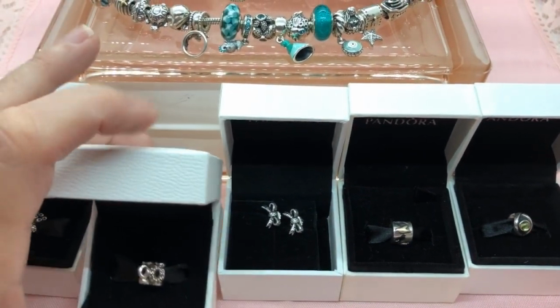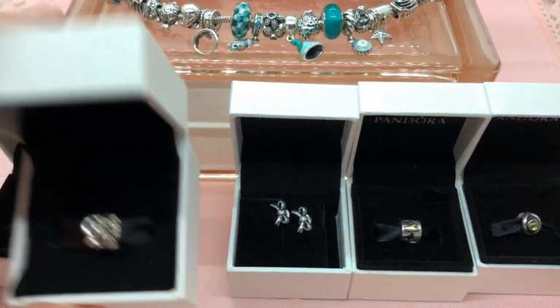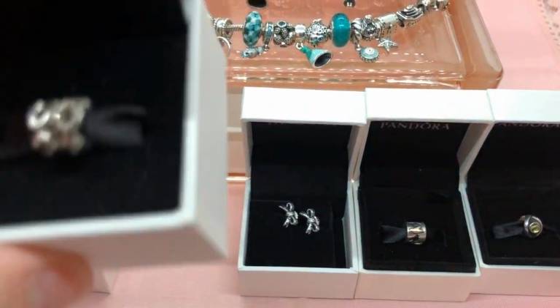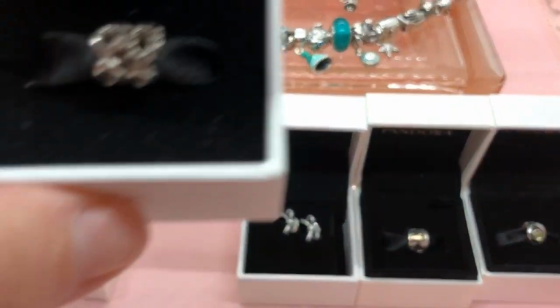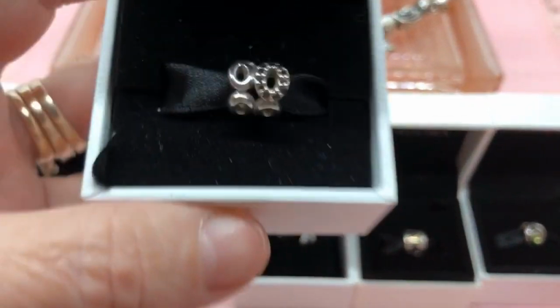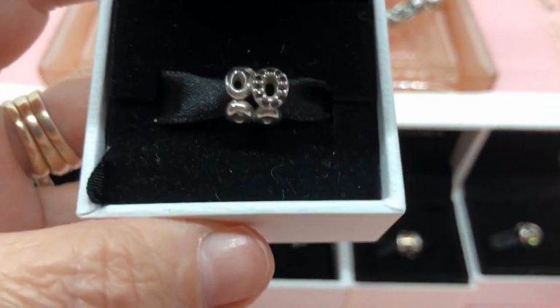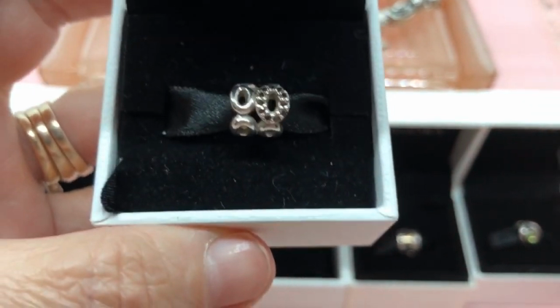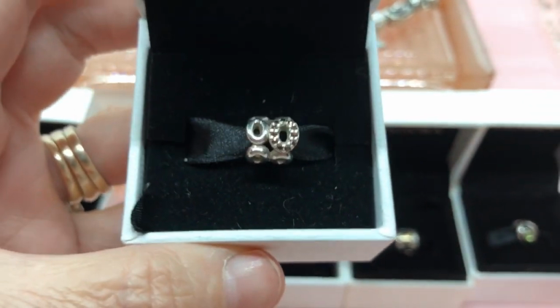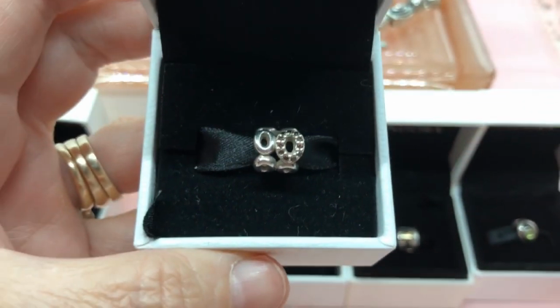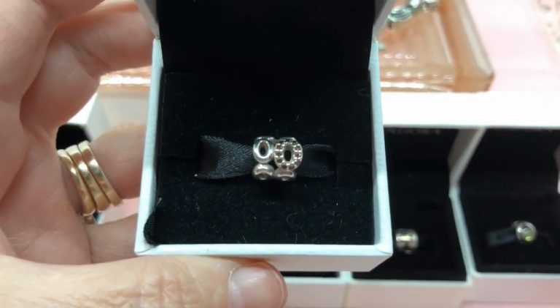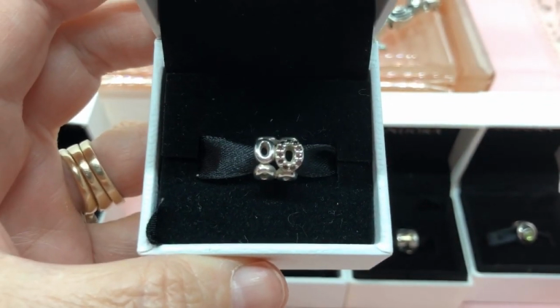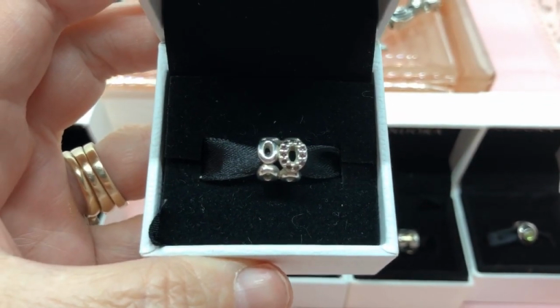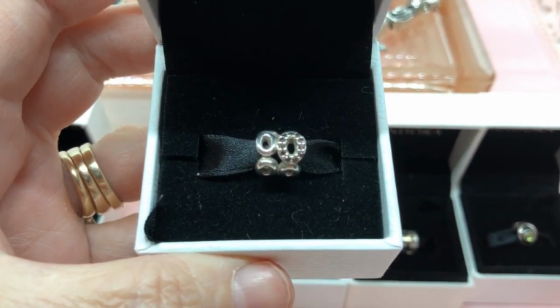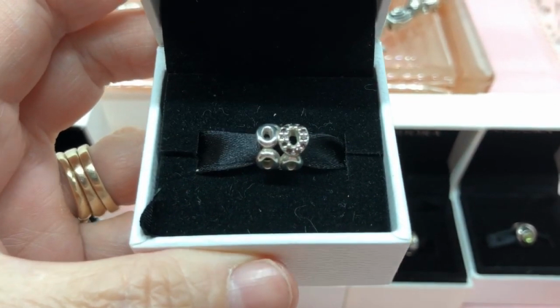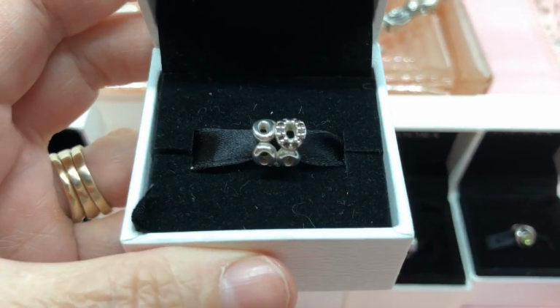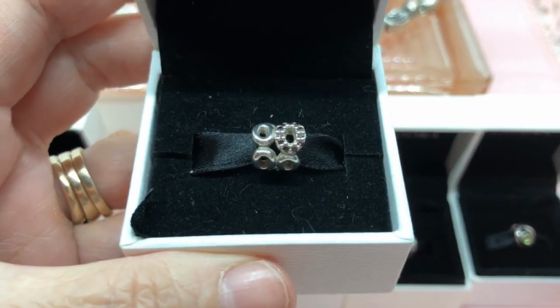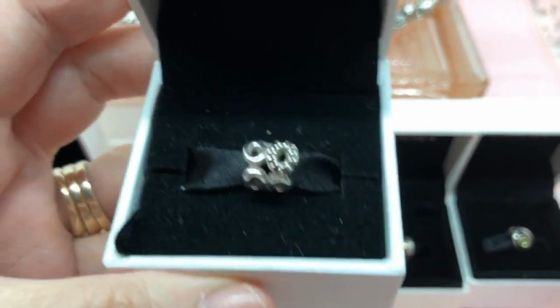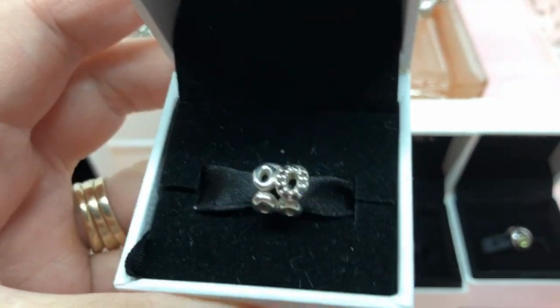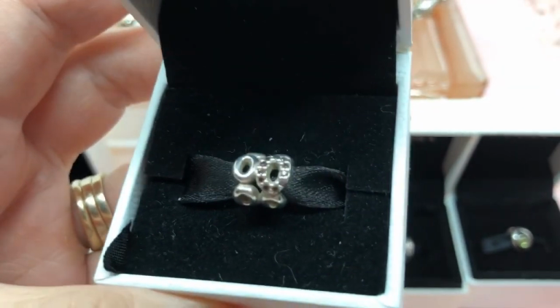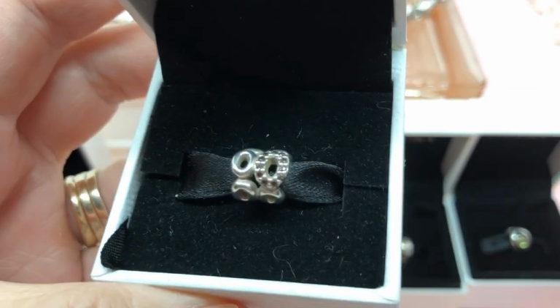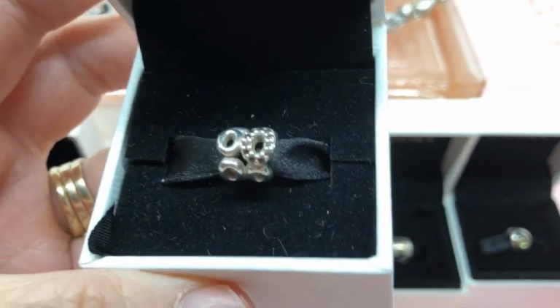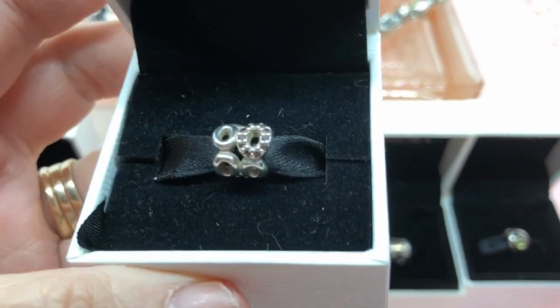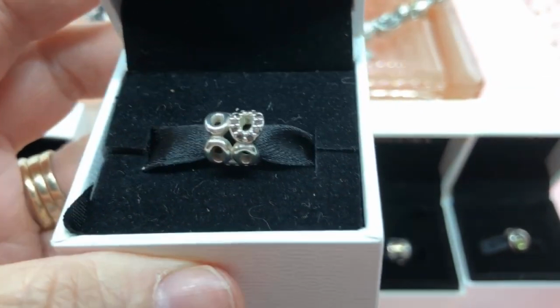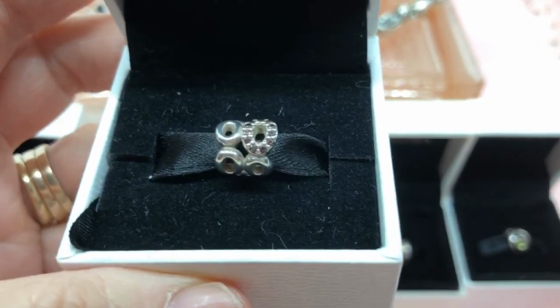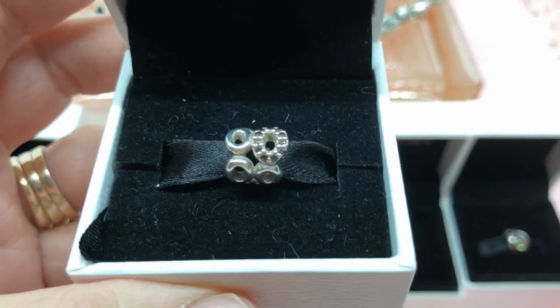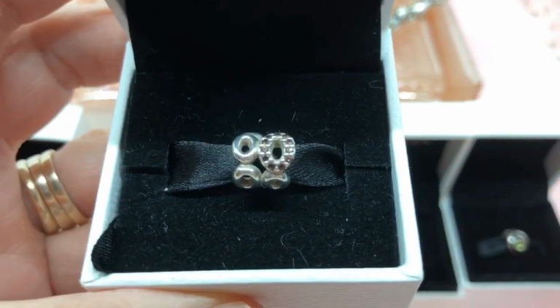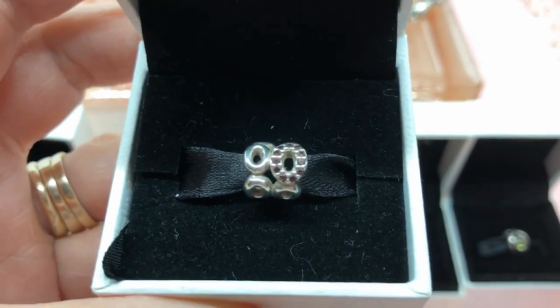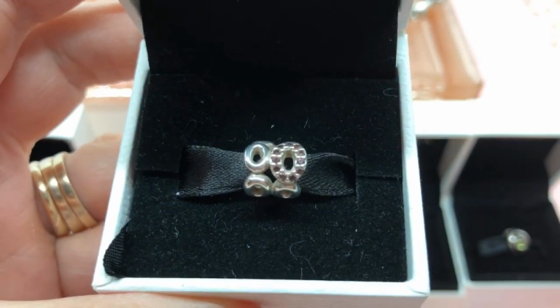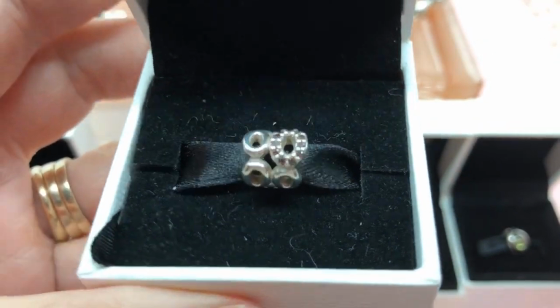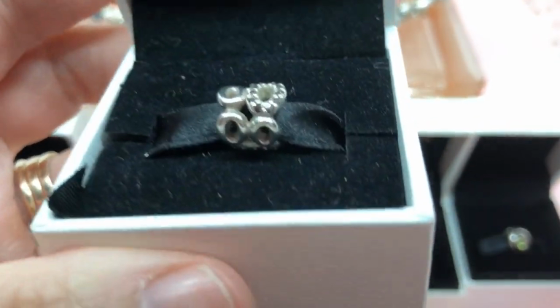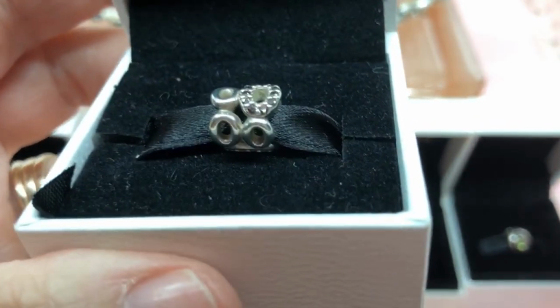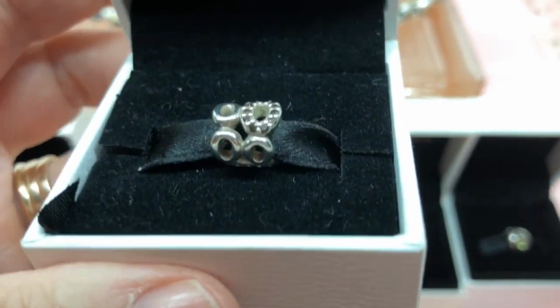Next, the Circle of Friends Charm — really, really awesome. I darn near fell over when I seen that.